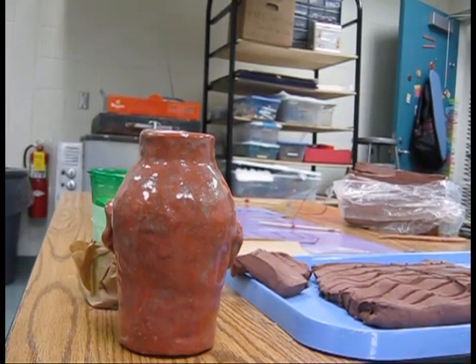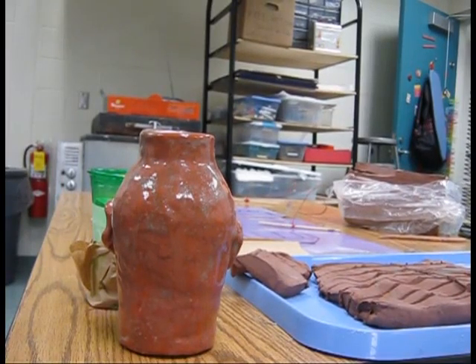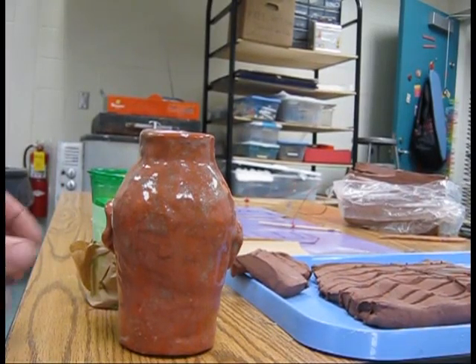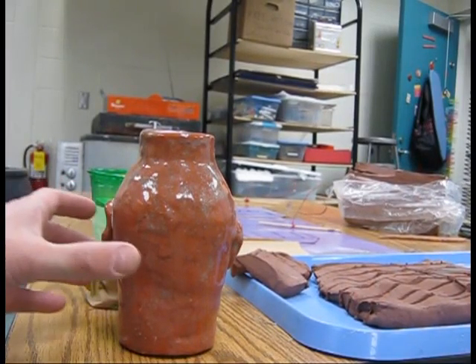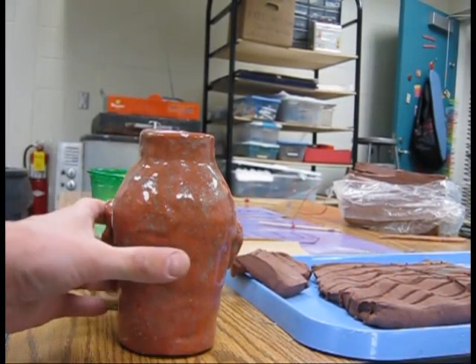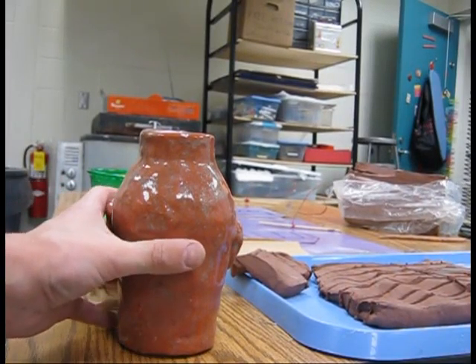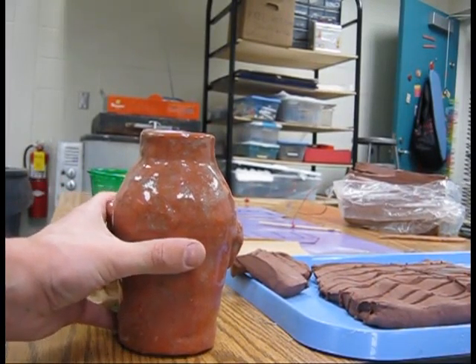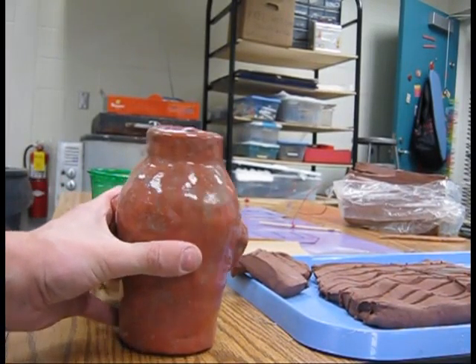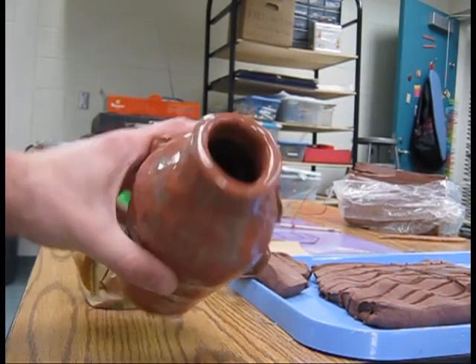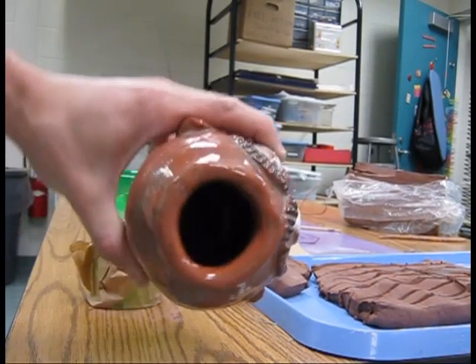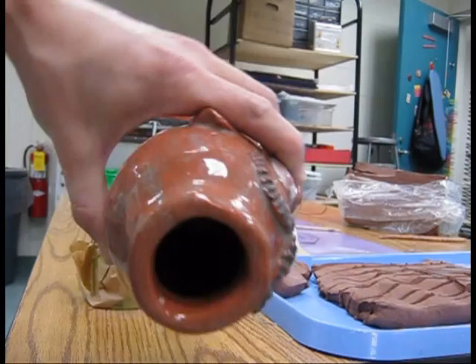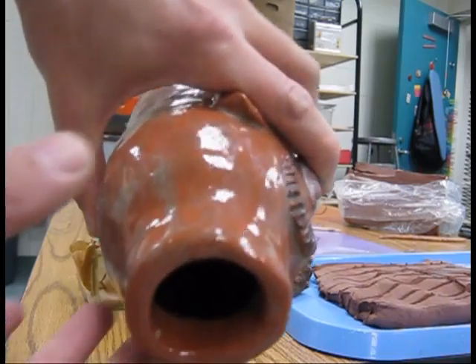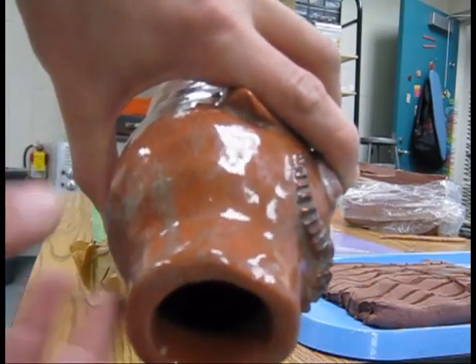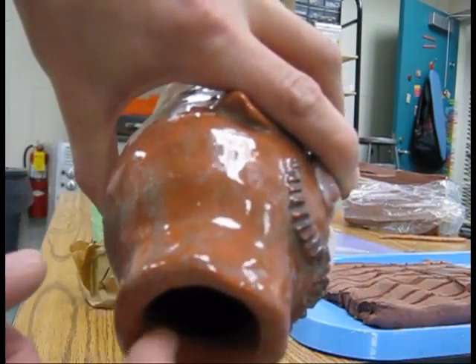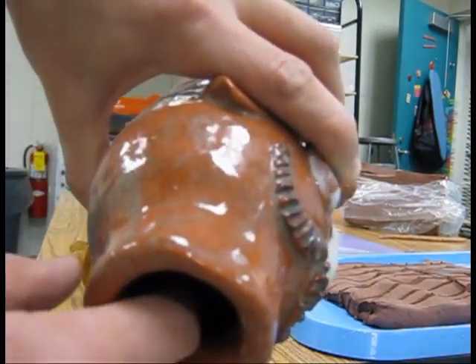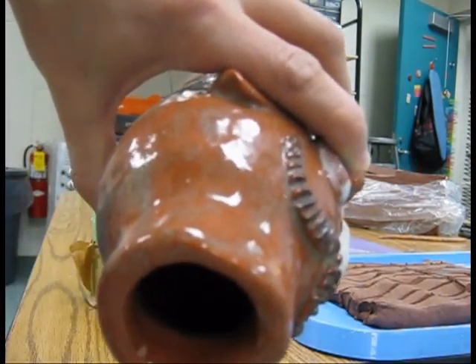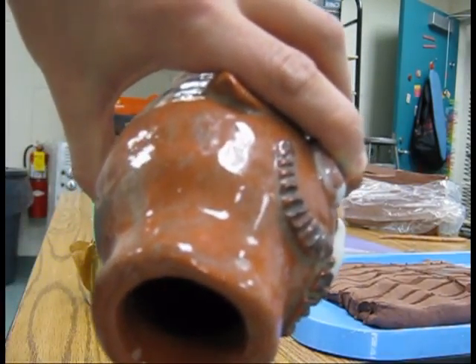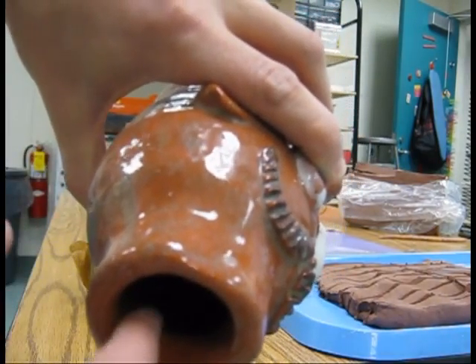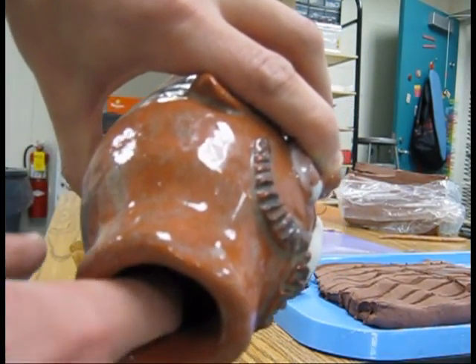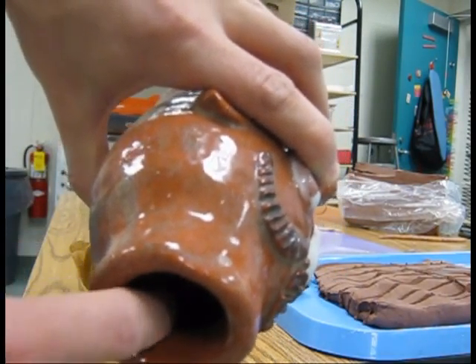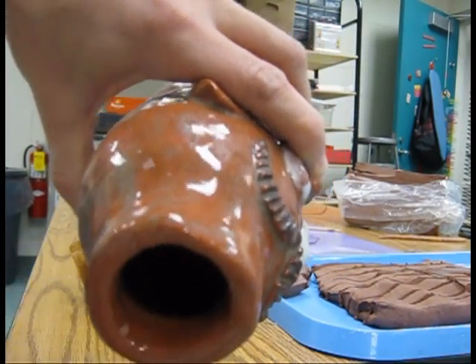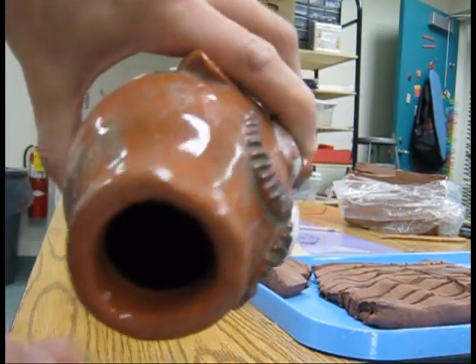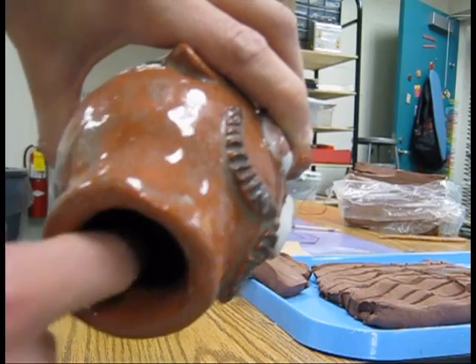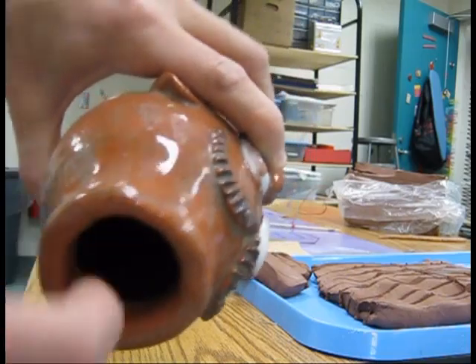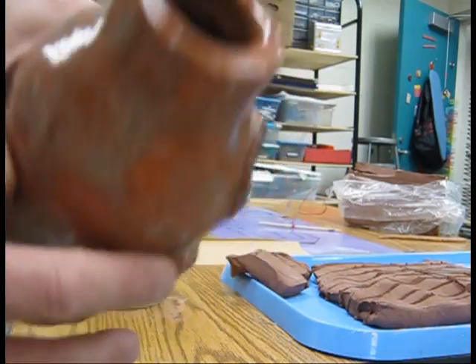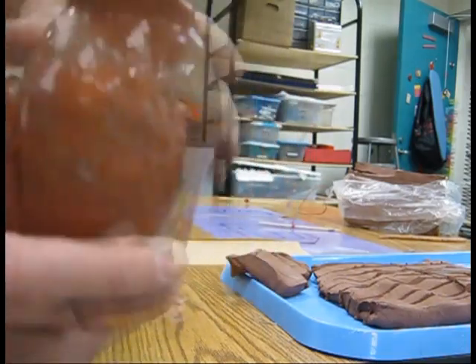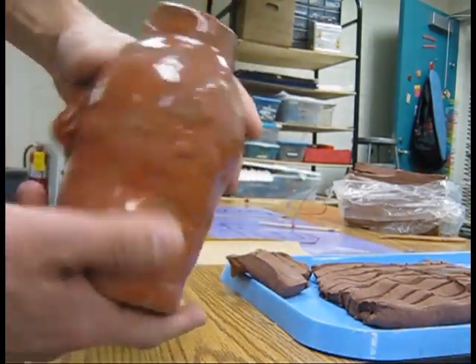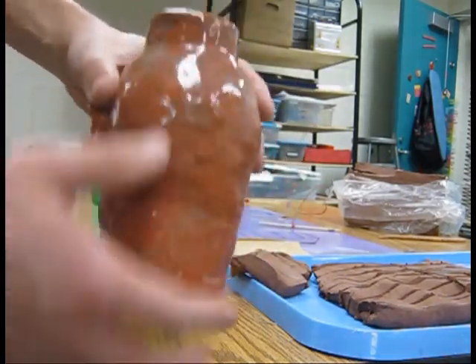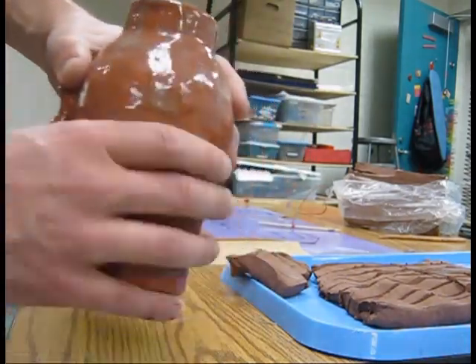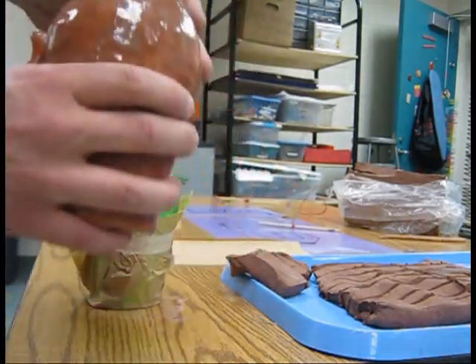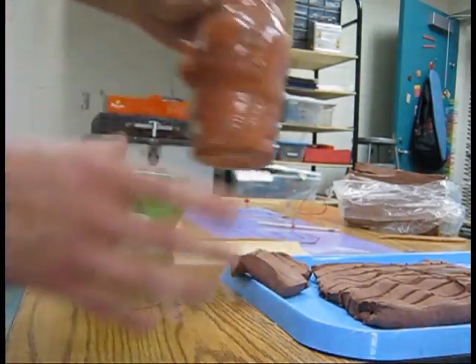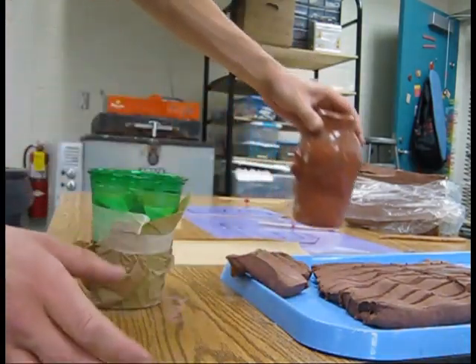We're going to make a coil-built pot, and that's made out of clay. If you look at the very inside, you can actually see that there are little ridges, and those are the coils. This is the basic idea of what we're going to do.